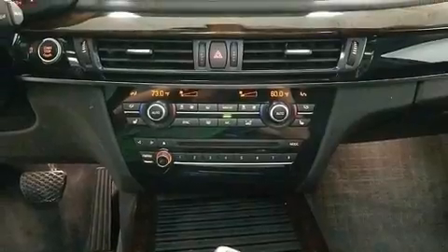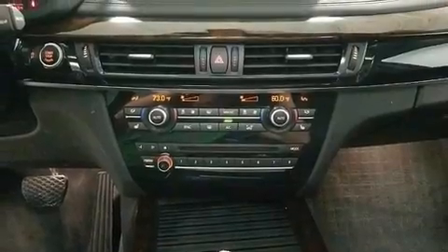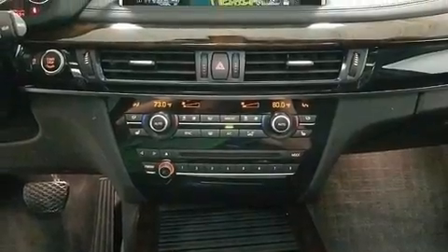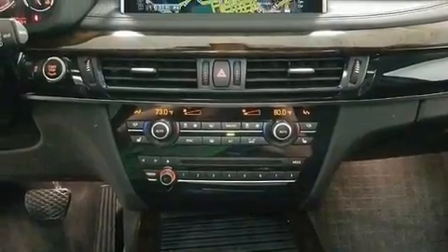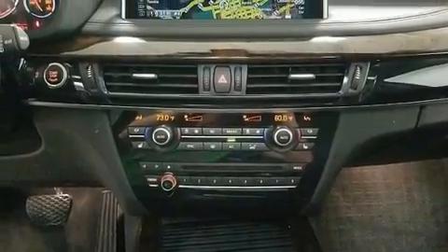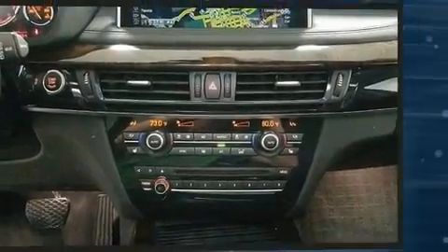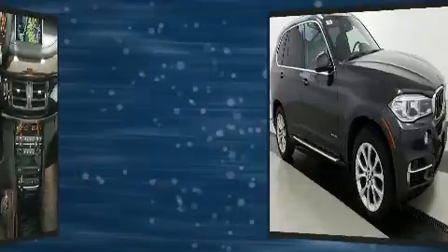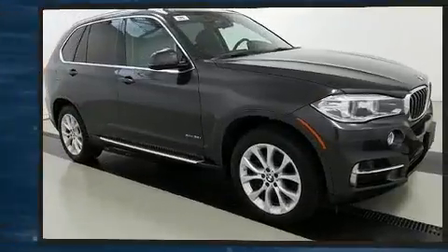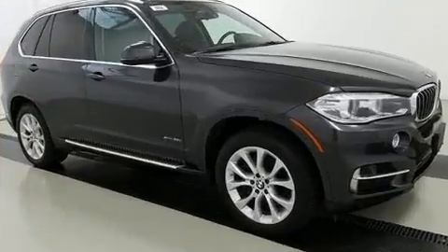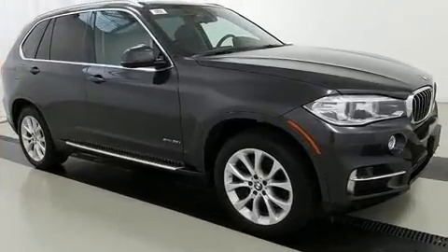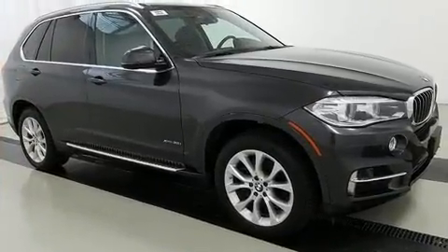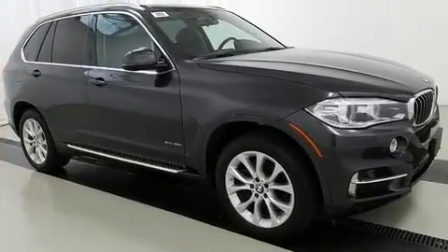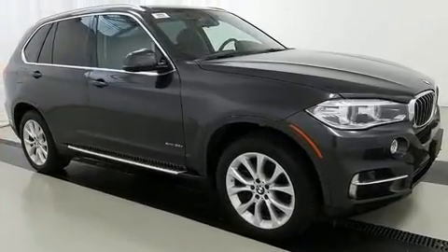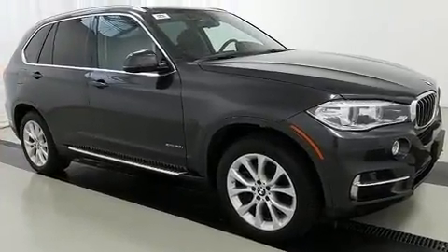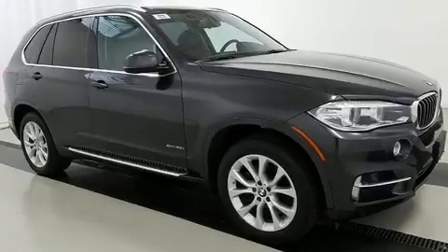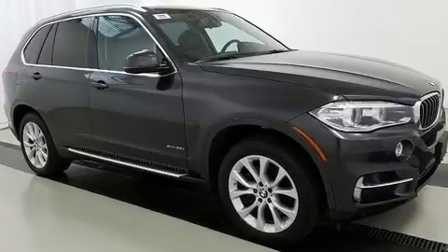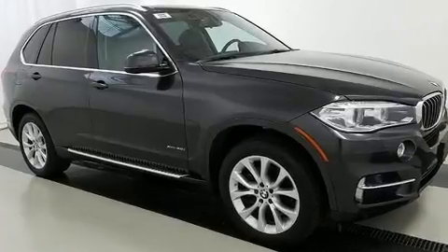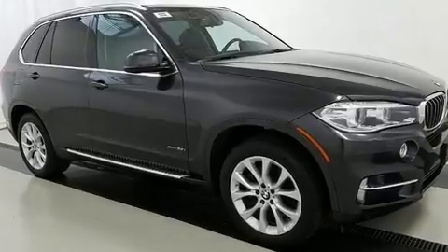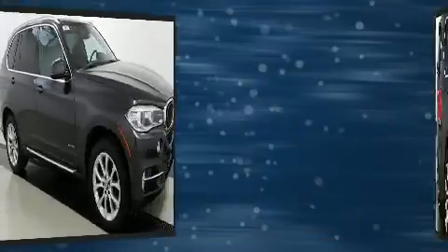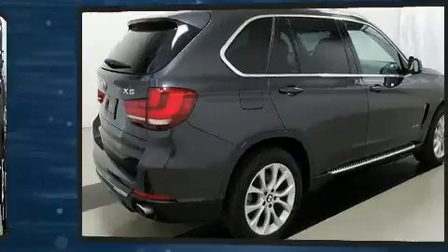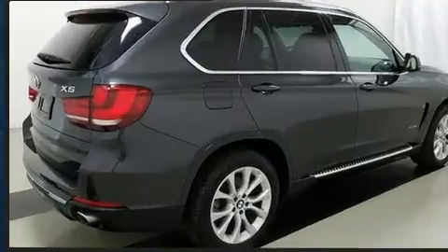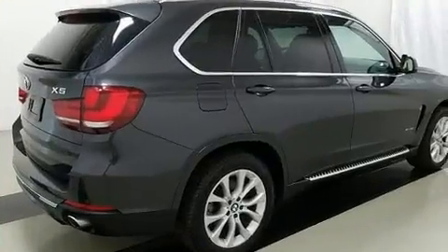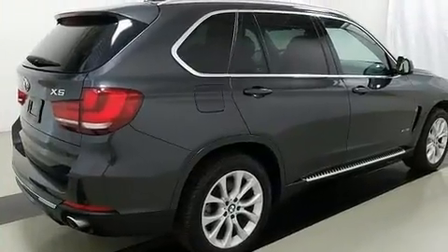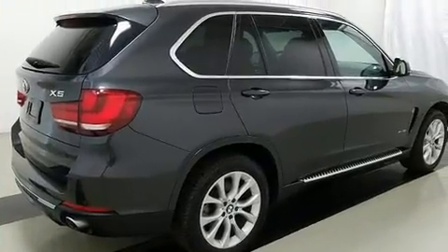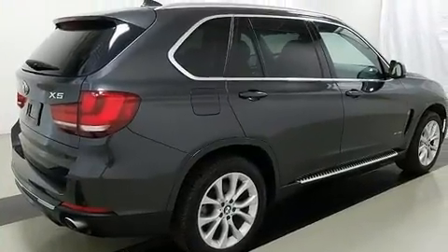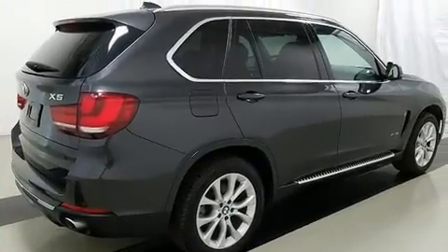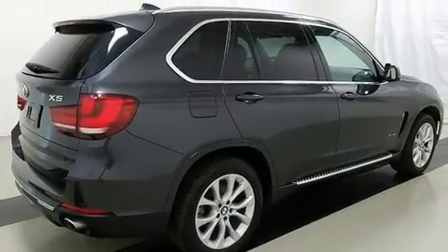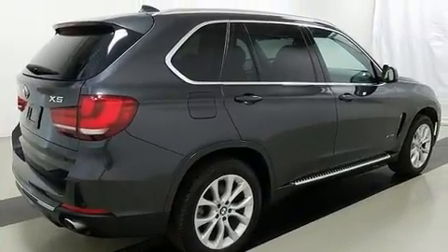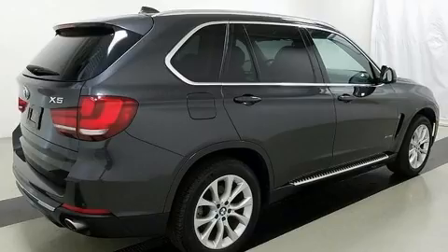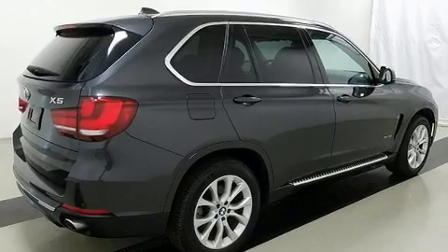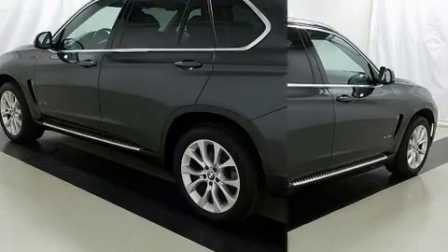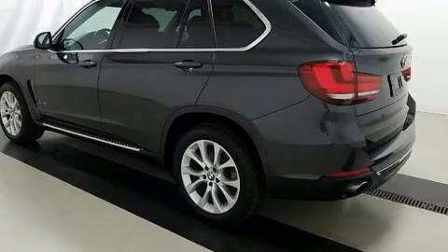It distinguishes itself from the competition with features such as an automatic dimming rearview mirror, heated seats, a power rear cargo door, rear wipers, and seat memory.